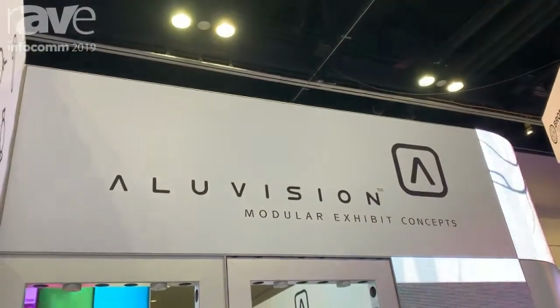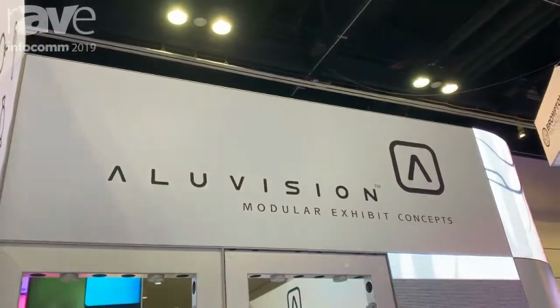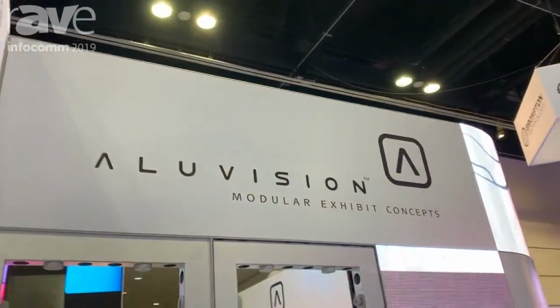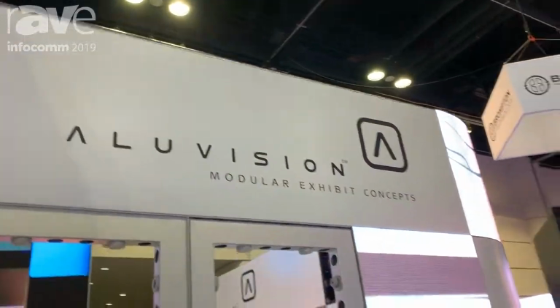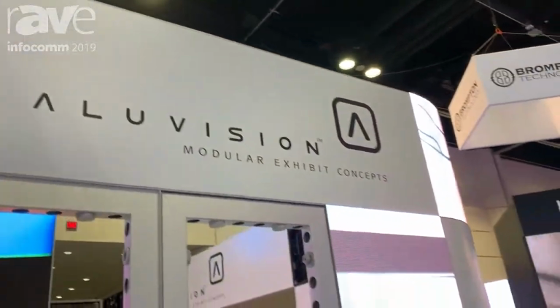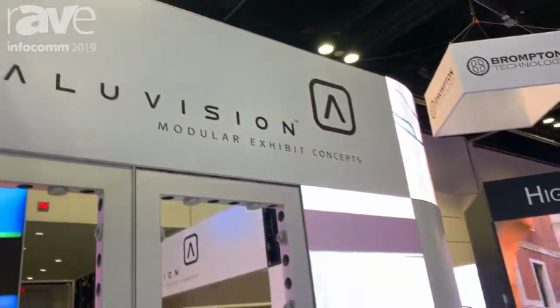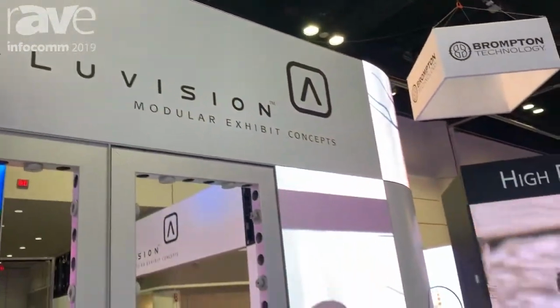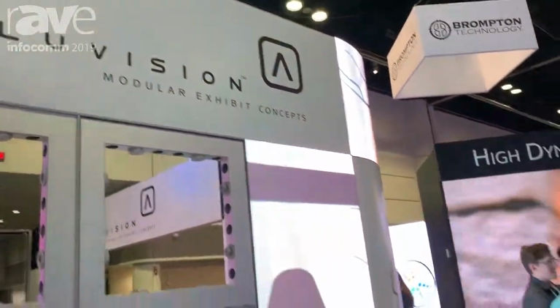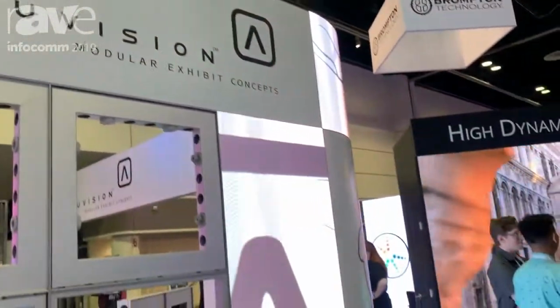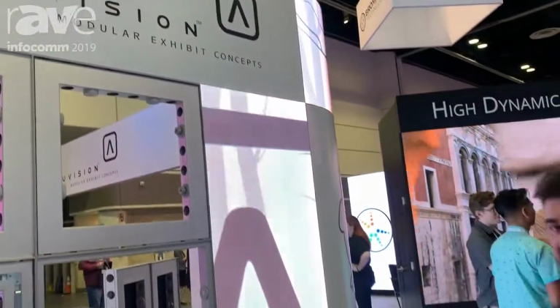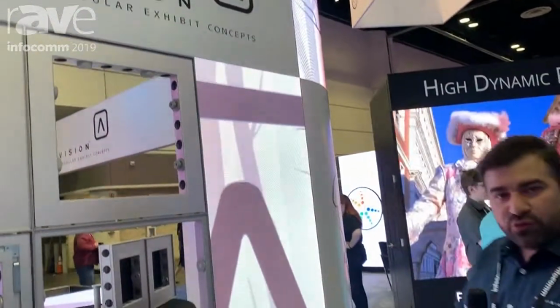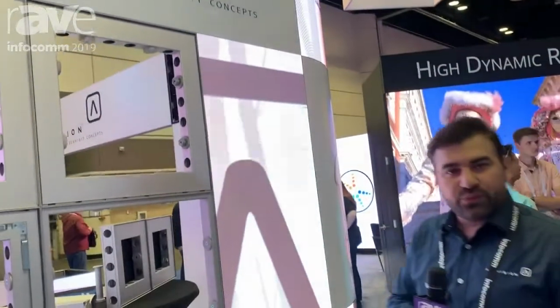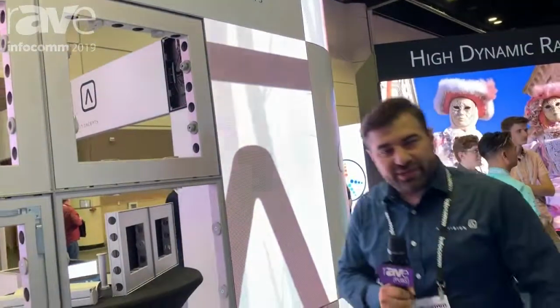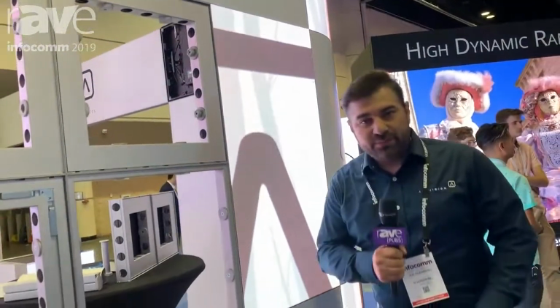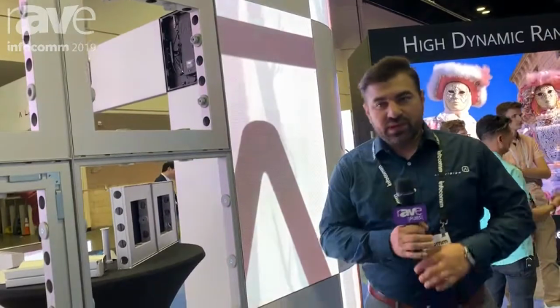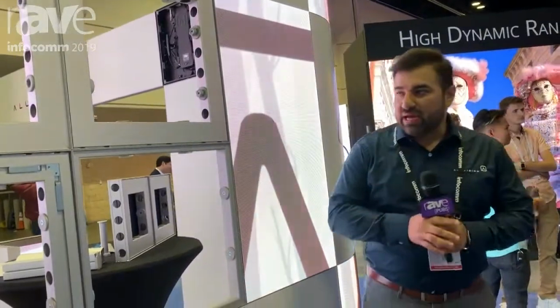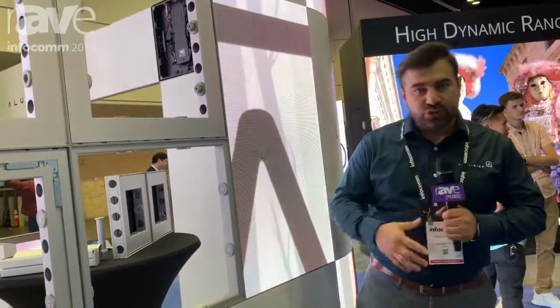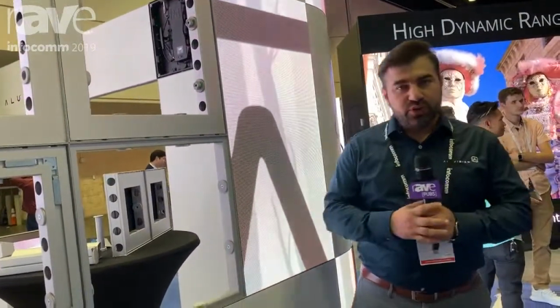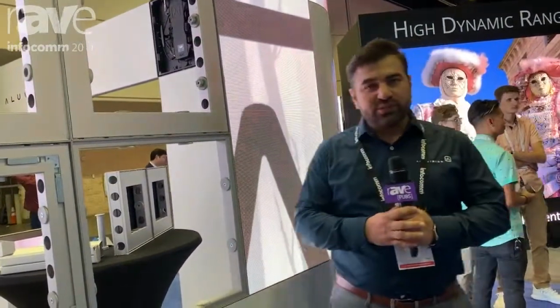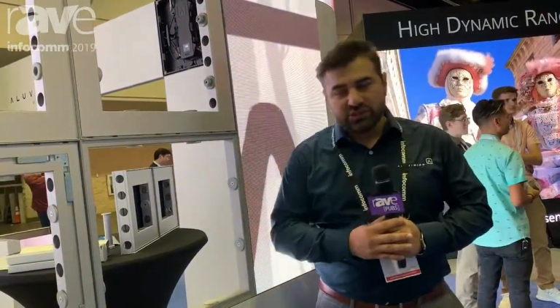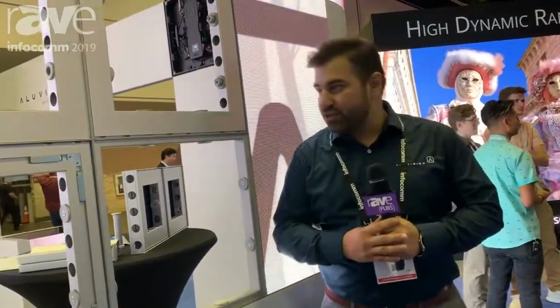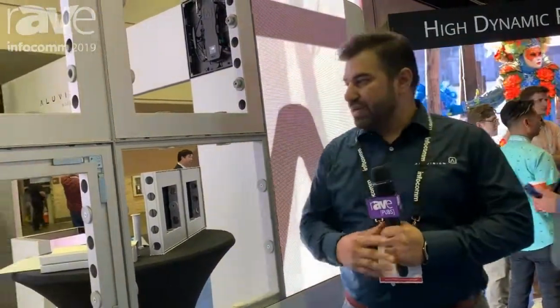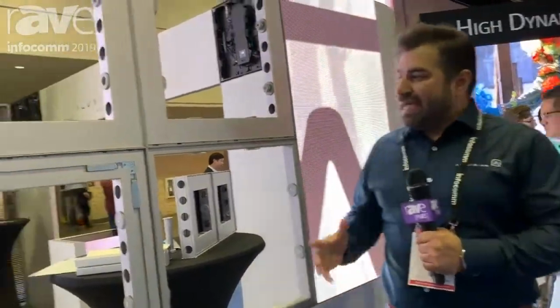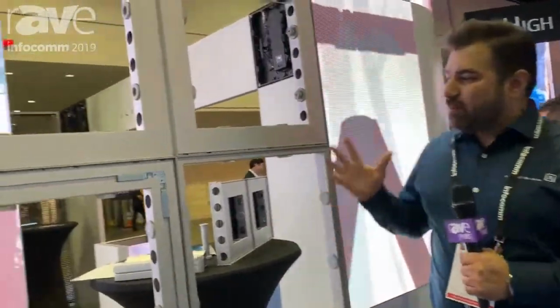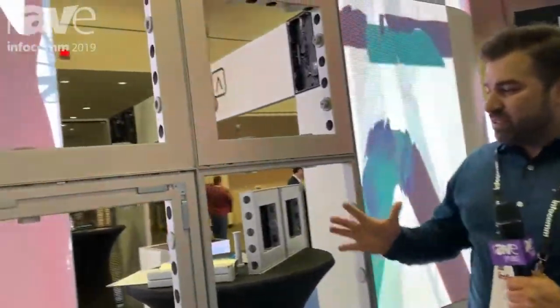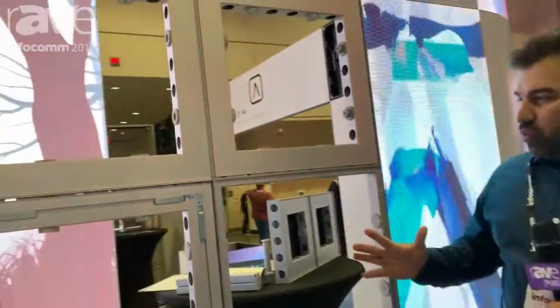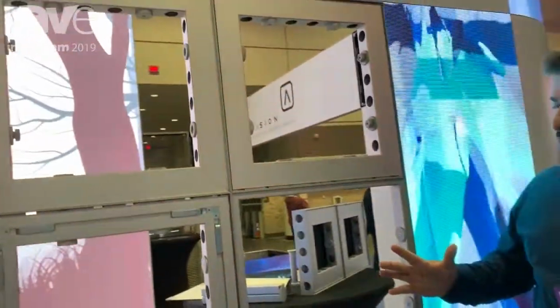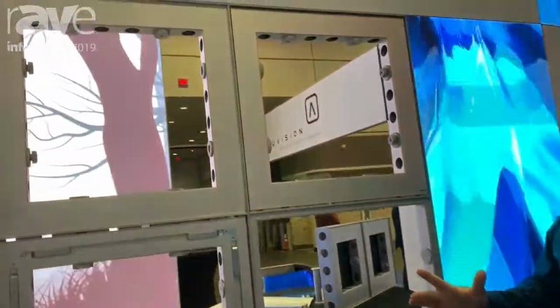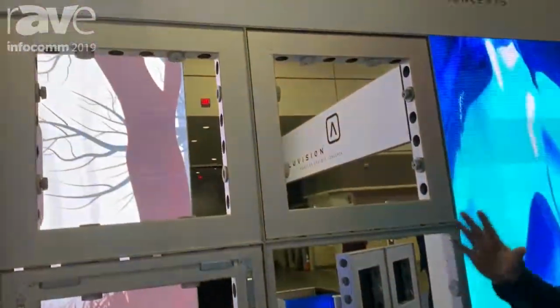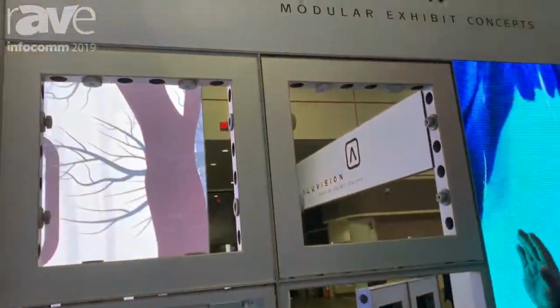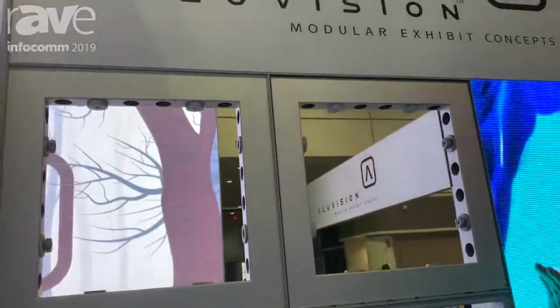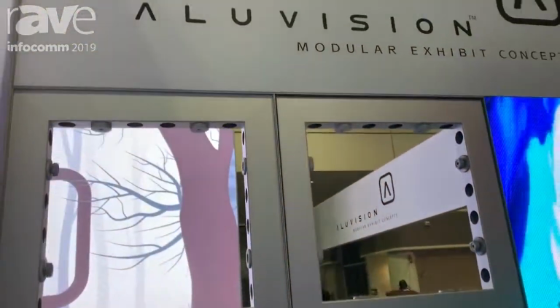Hello everyone, welcome to AliVision. This is AliVision at Infocom 2019. I'm Joe Guerrero, Midwest Sales Manager, and I'm presenting you with our system and LED tile compatibility.